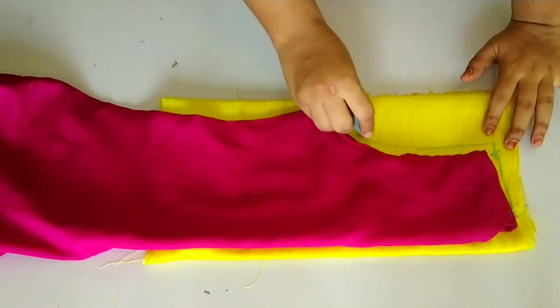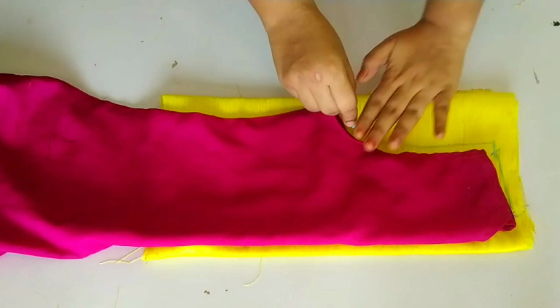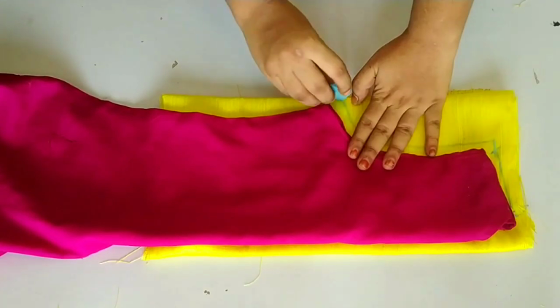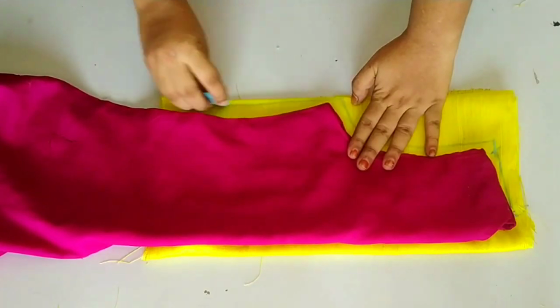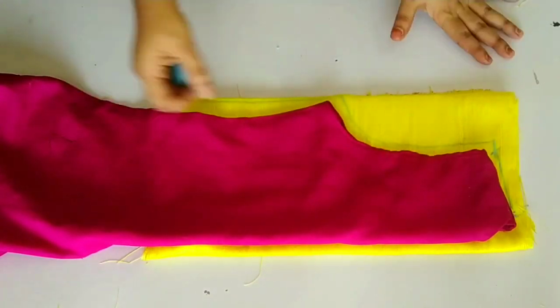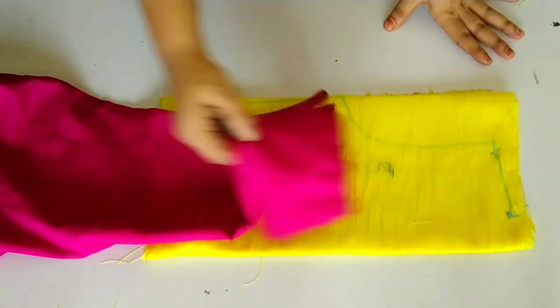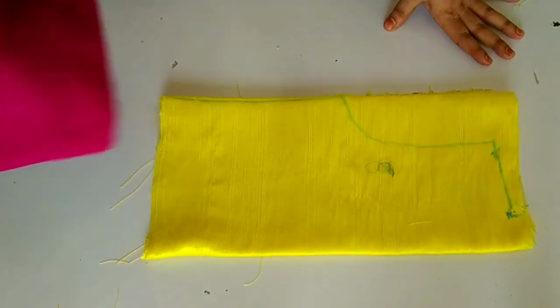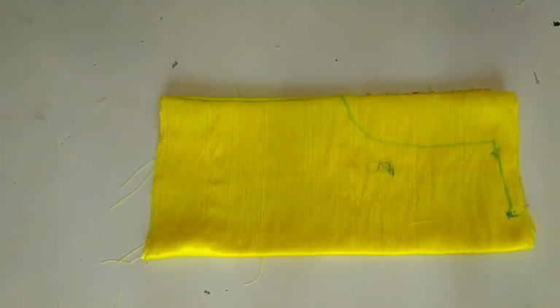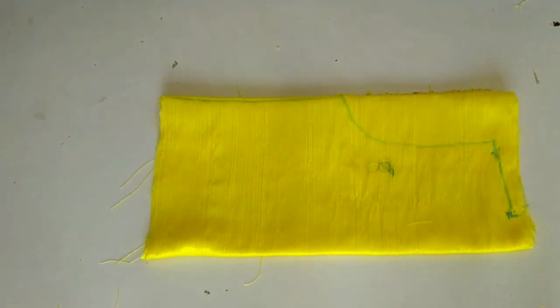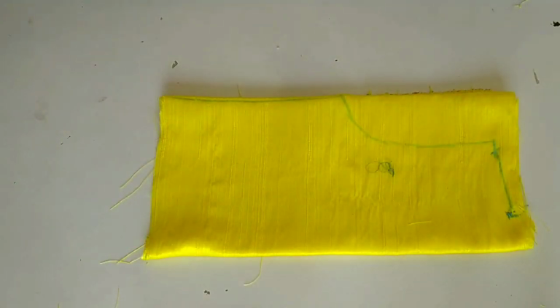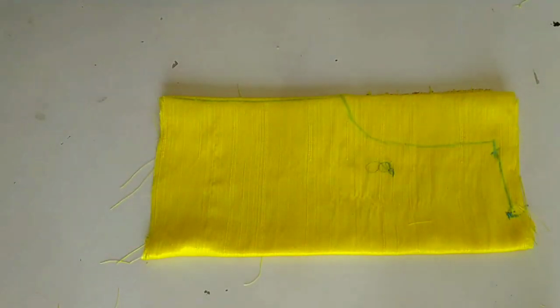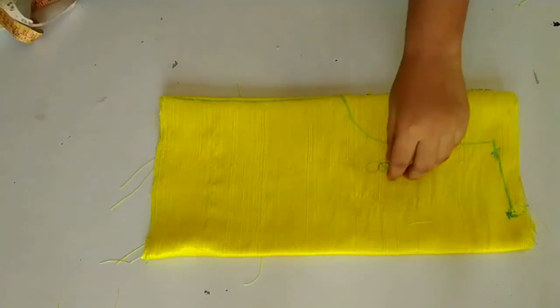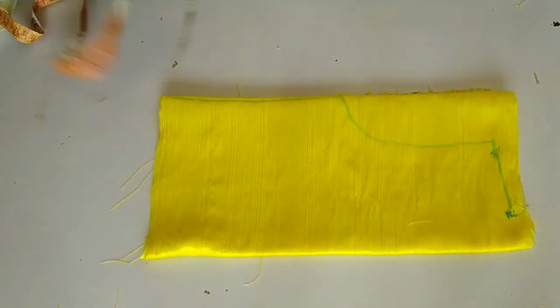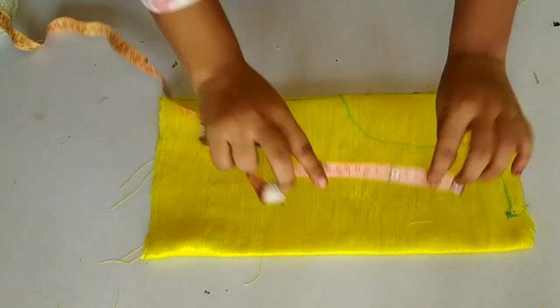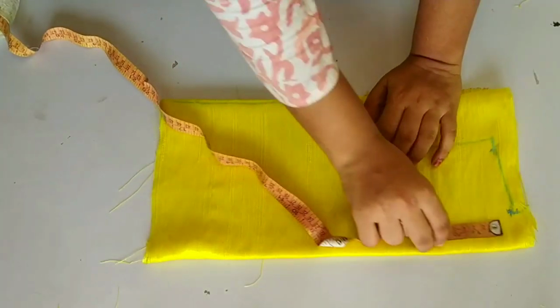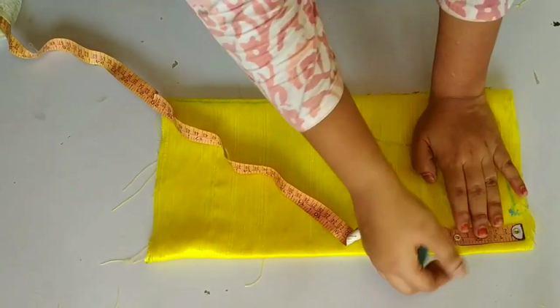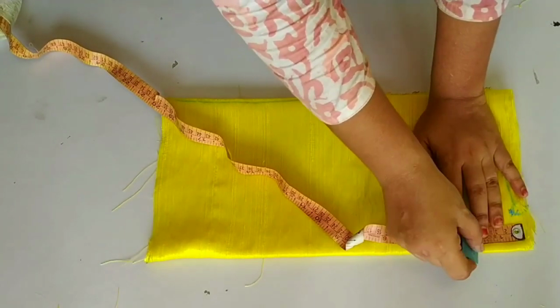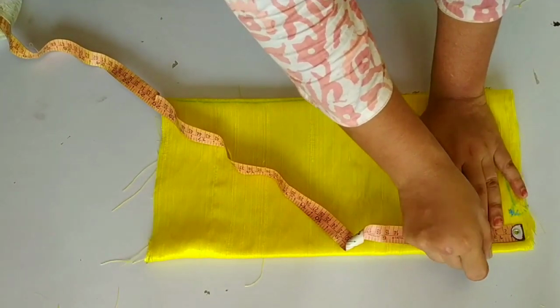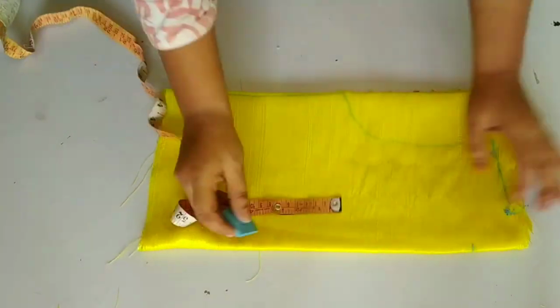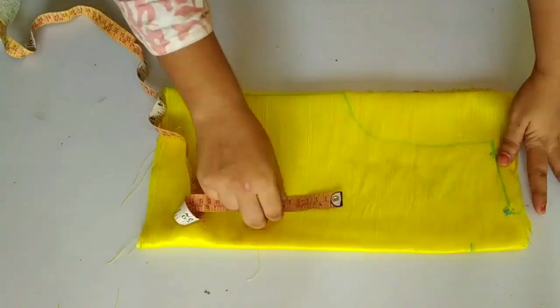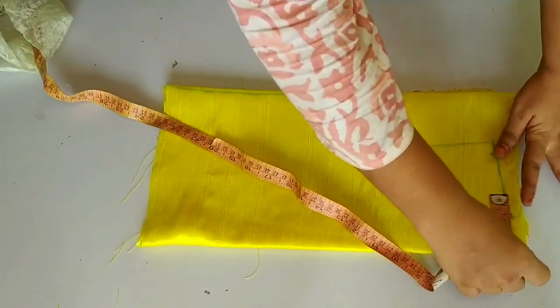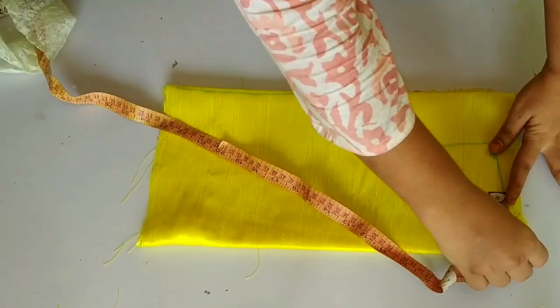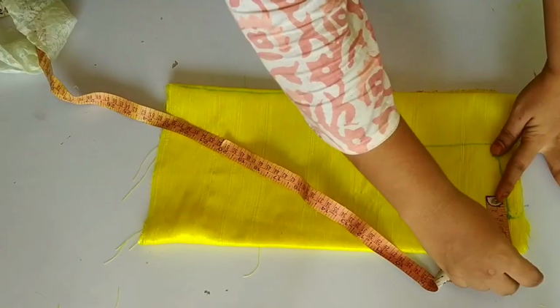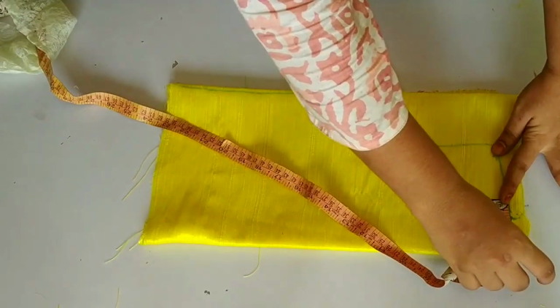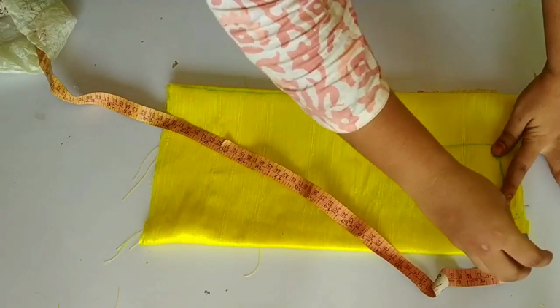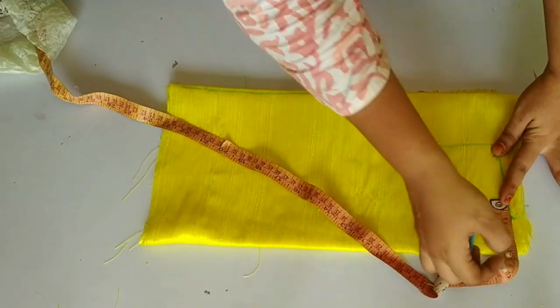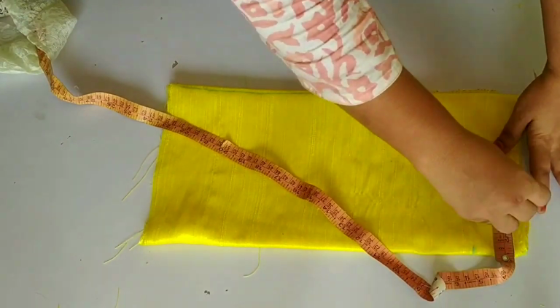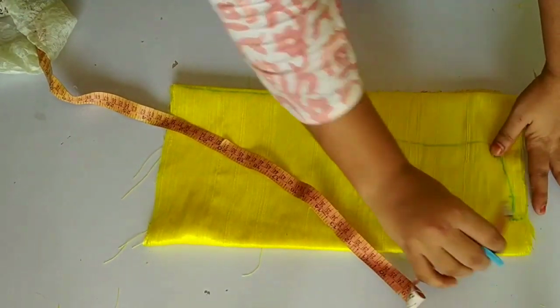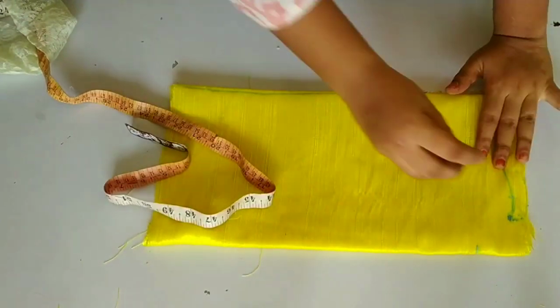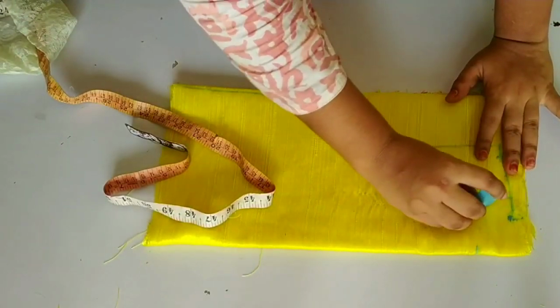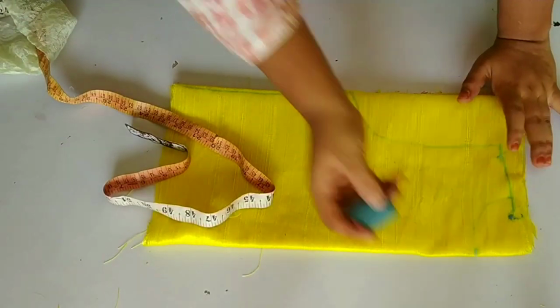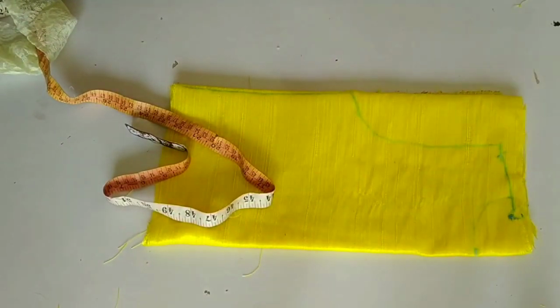After folding, we will mark the neck. I will place the neck with 3 inches broad and 1.5 inches long. It will be a closed neck in front. In this way, we will take the neck measurement. The shoulder will be slightly reduced.